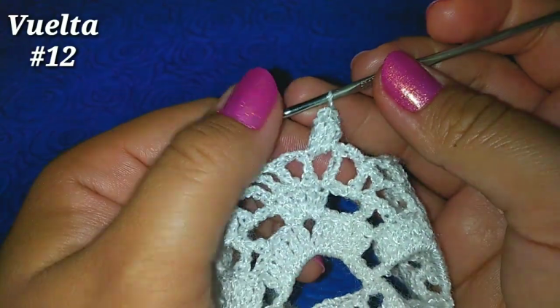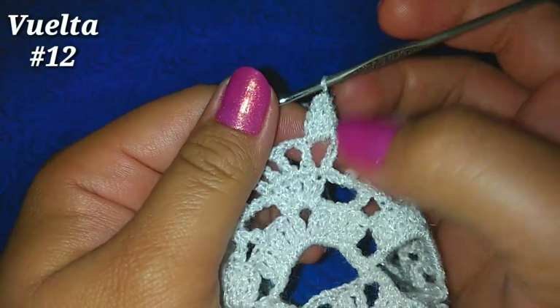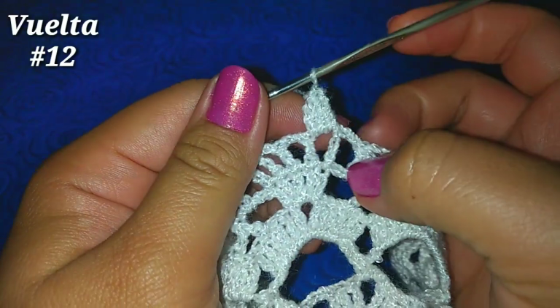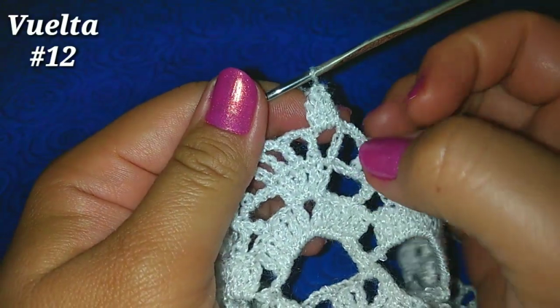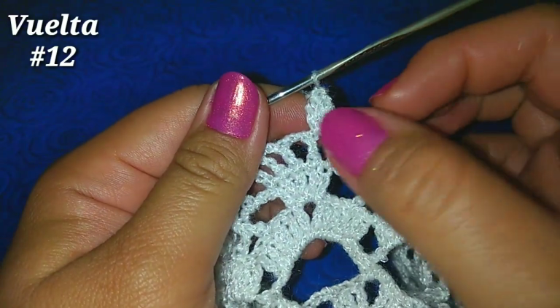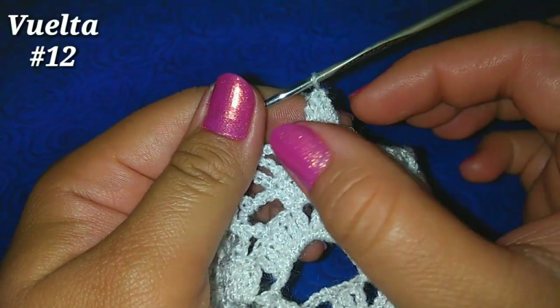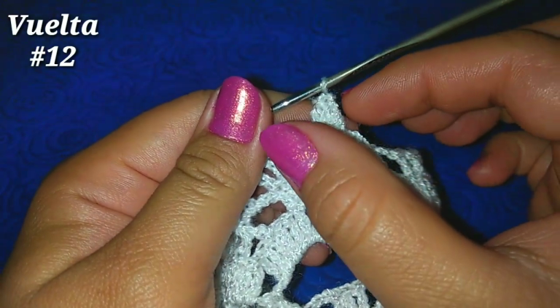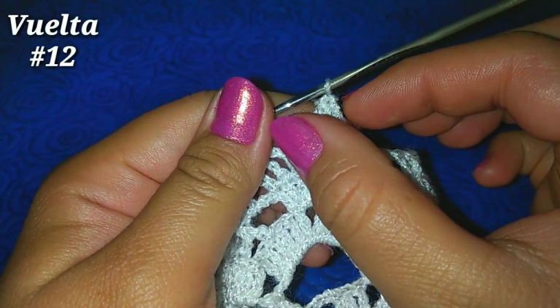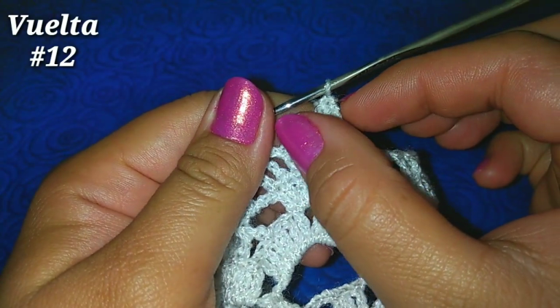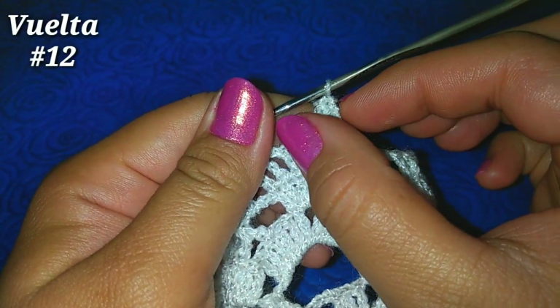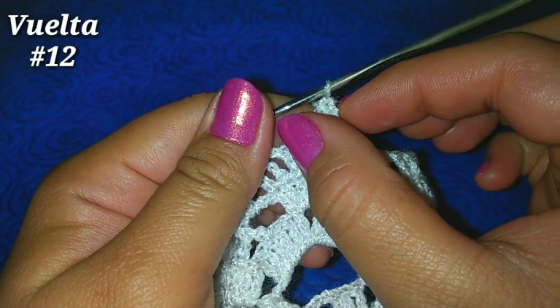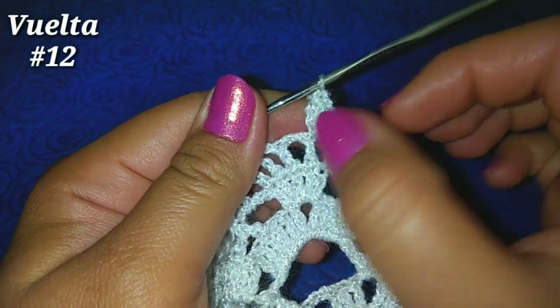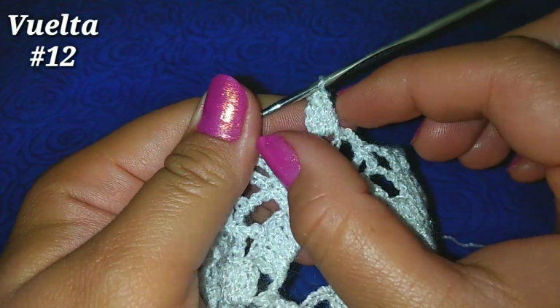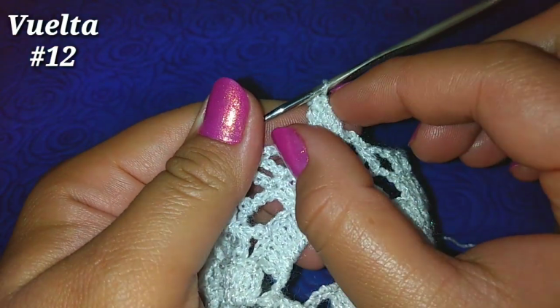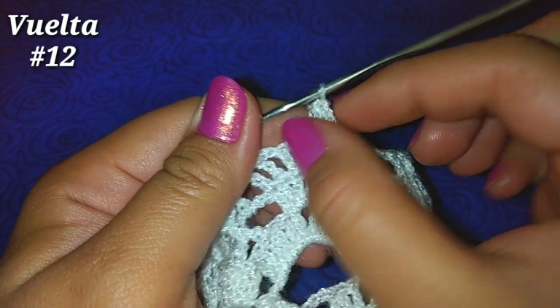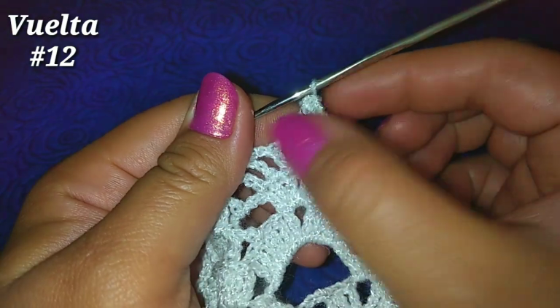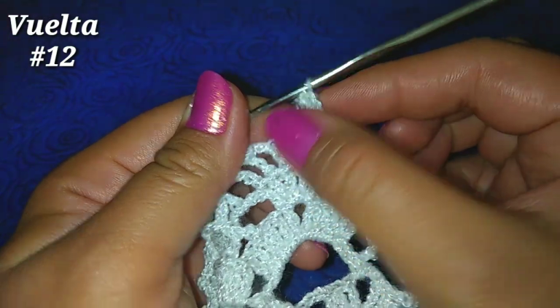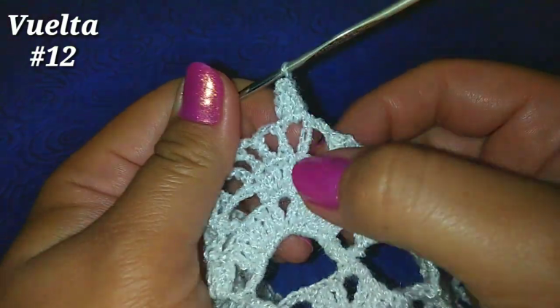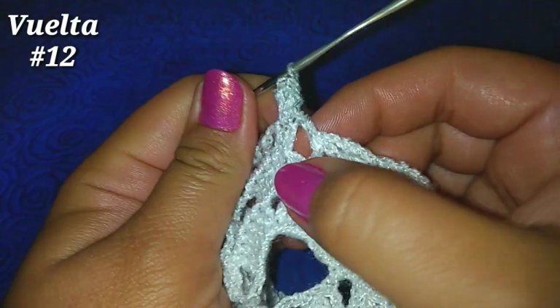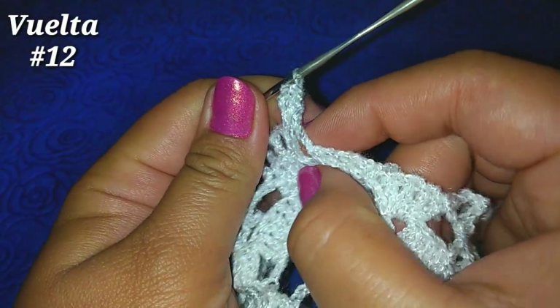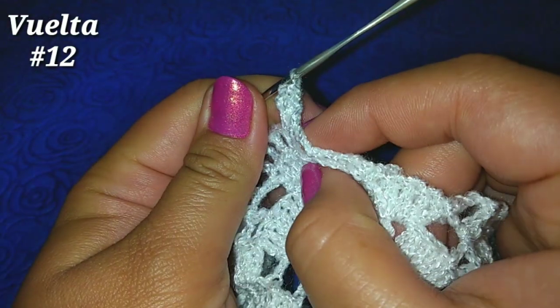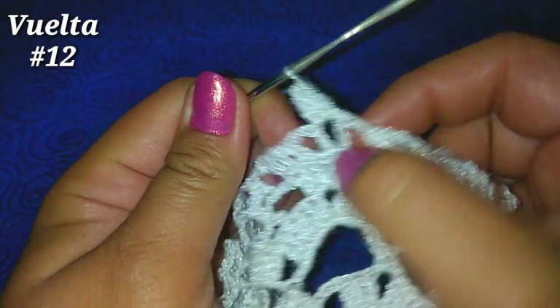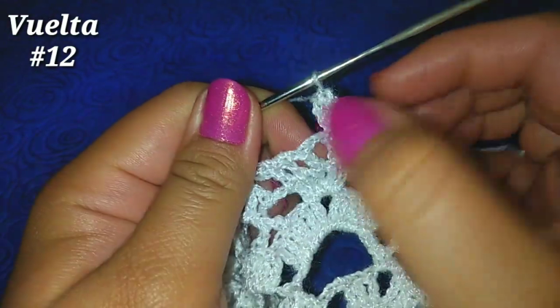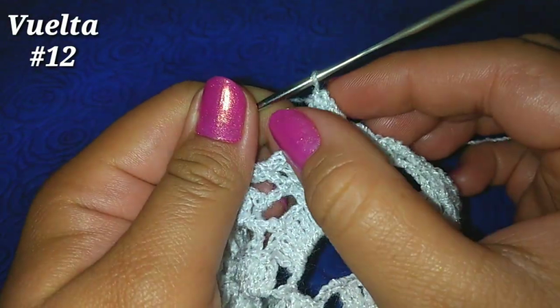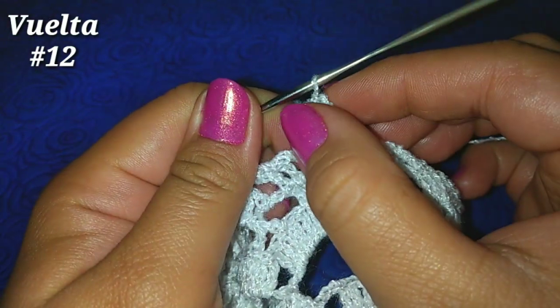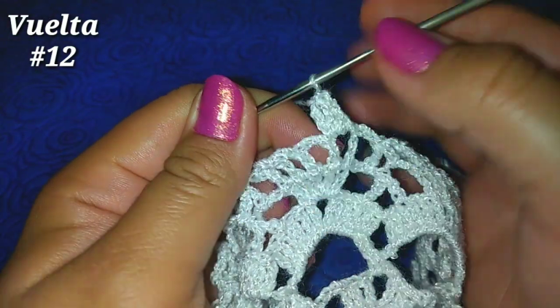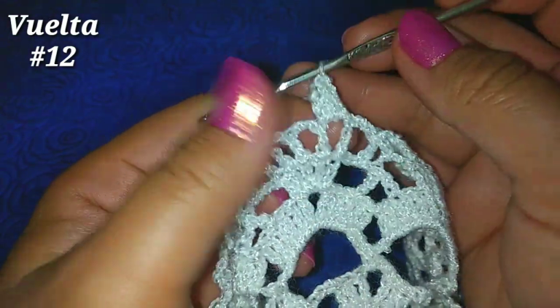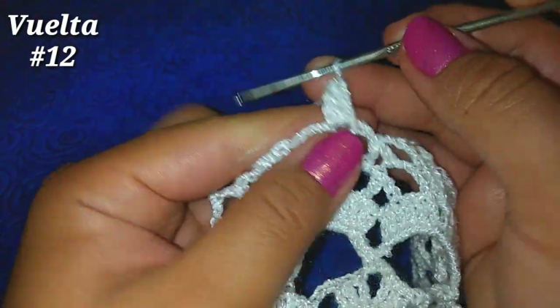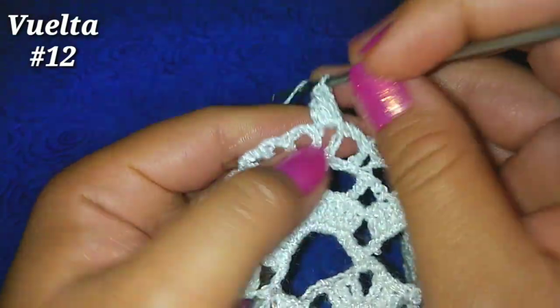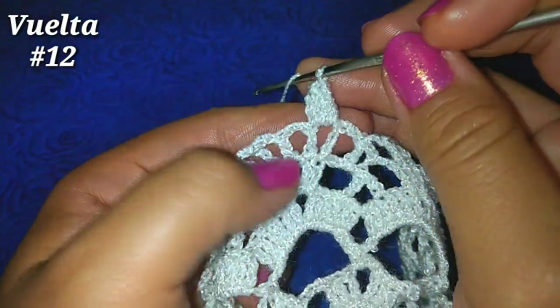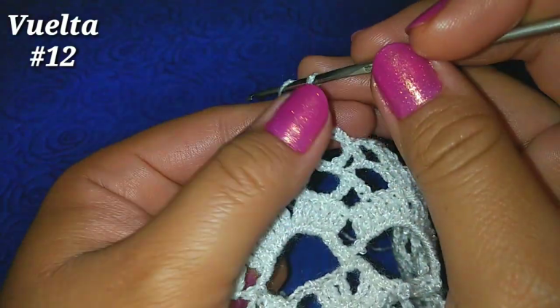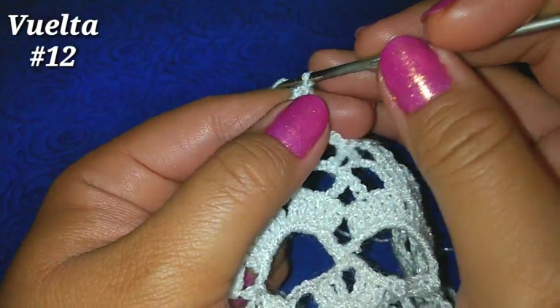De esta manera vamos a tener un punto como sobresalido, como gordito — no sé cómo explicarlo.